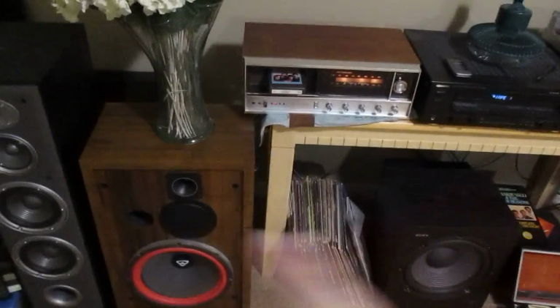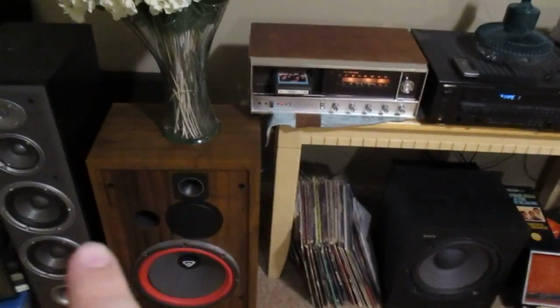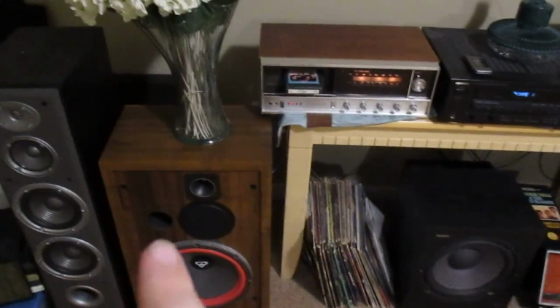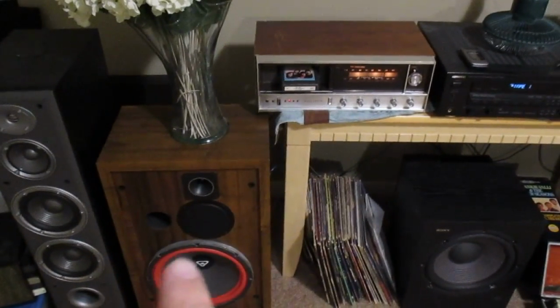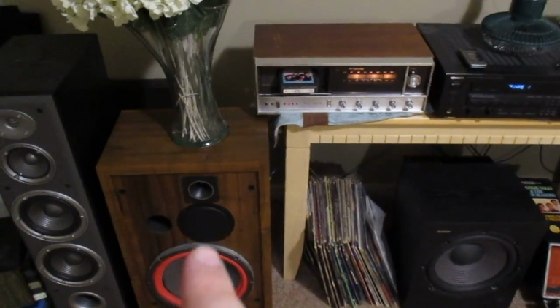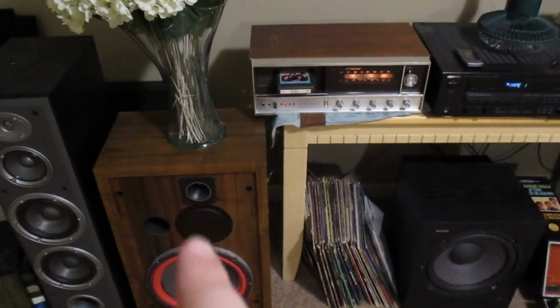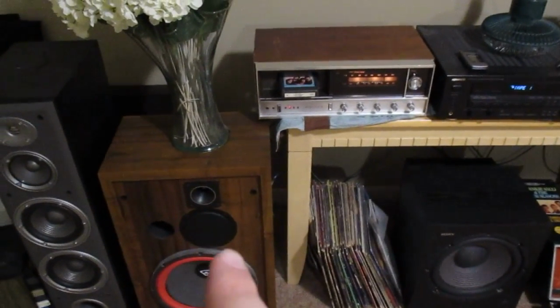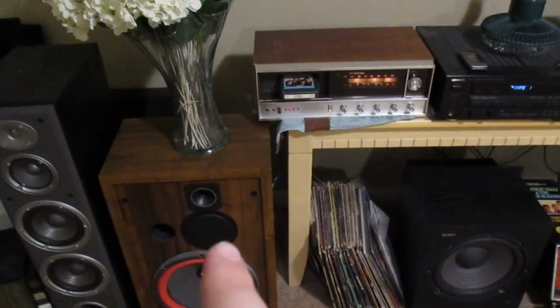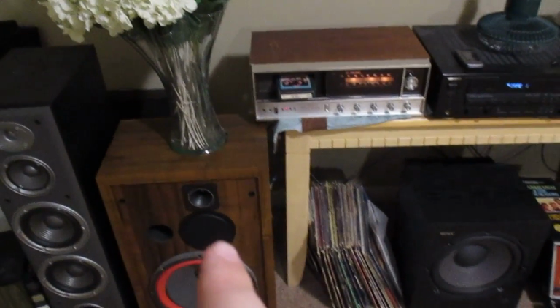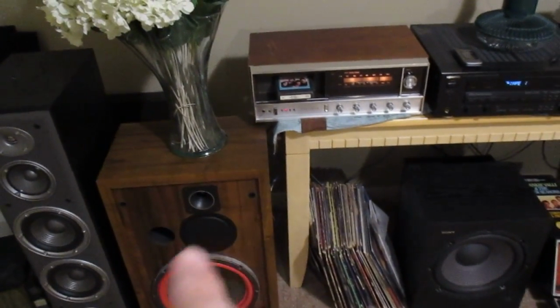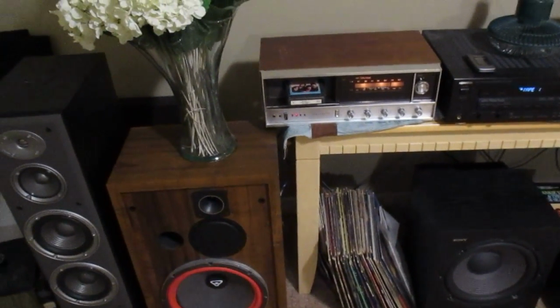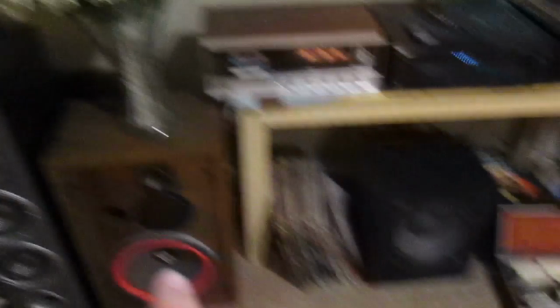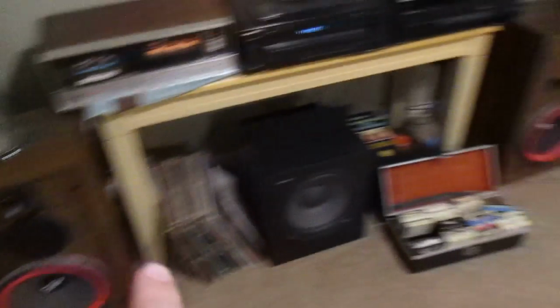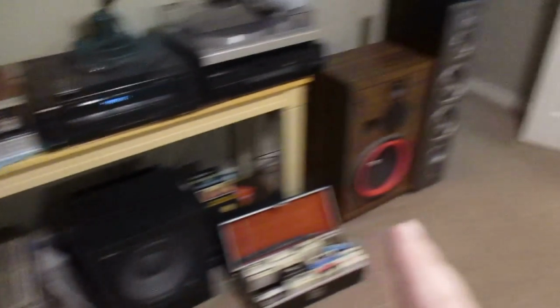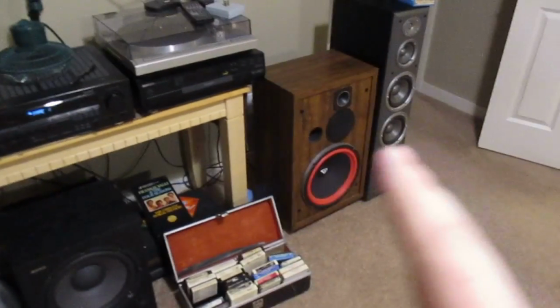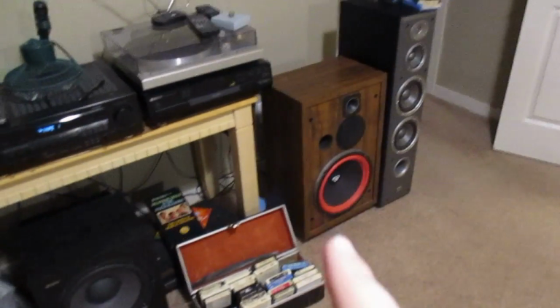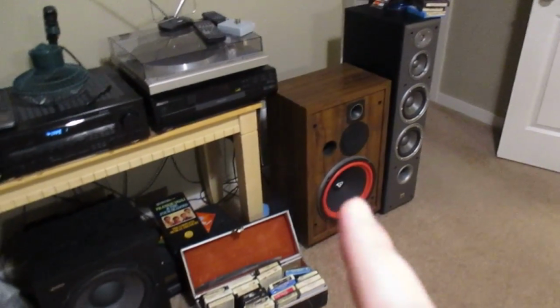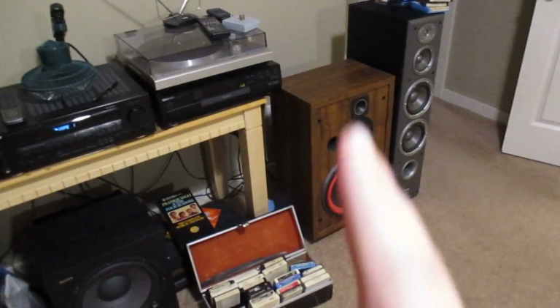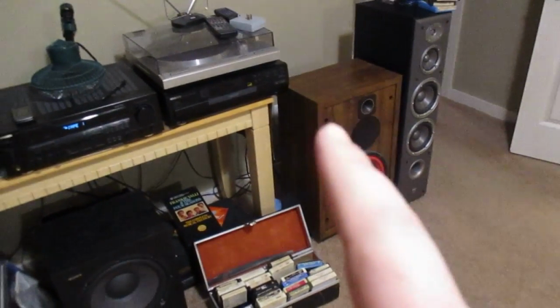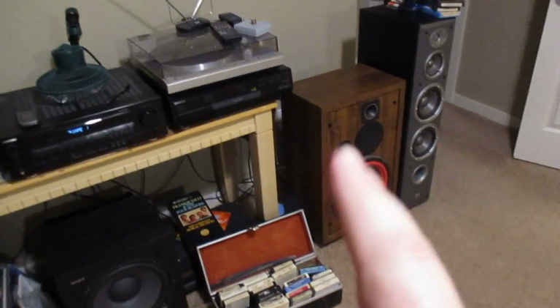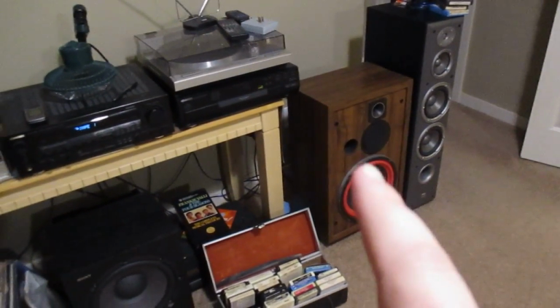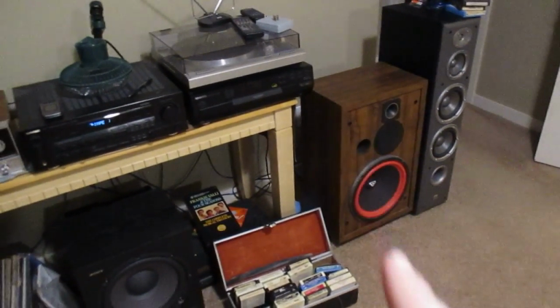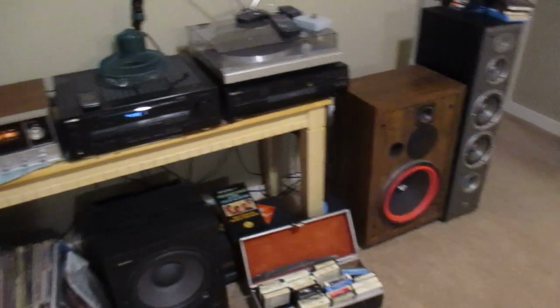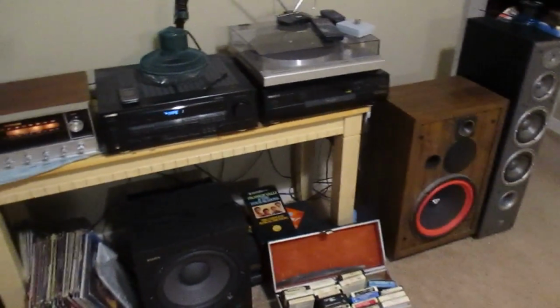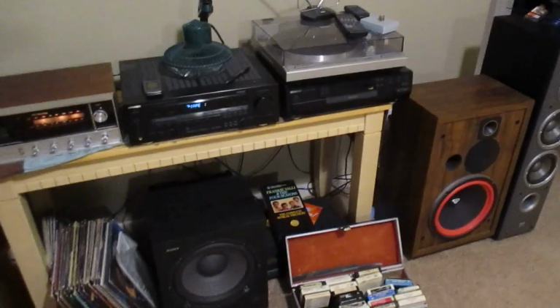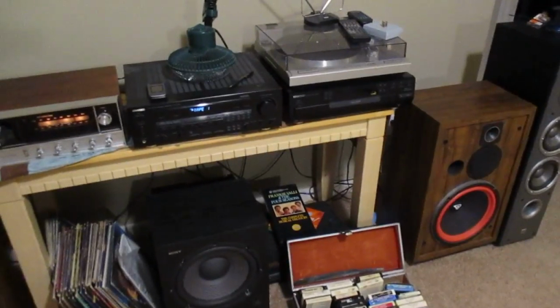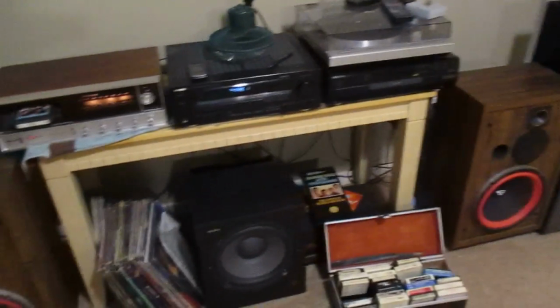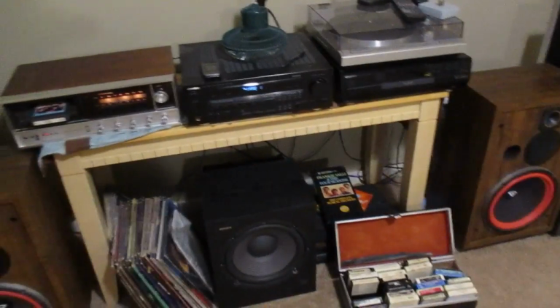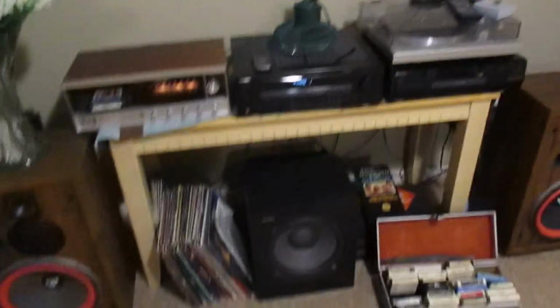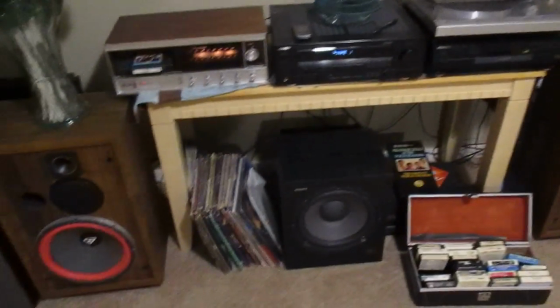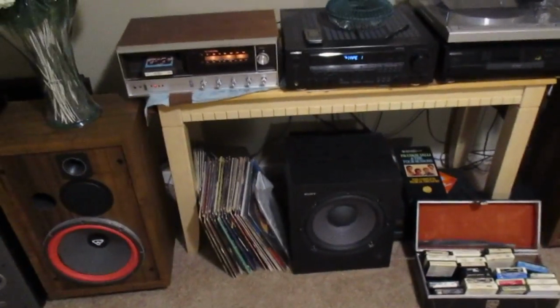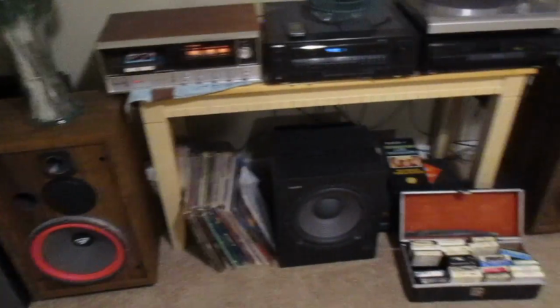I got these speakers from my grandfather. He bought them new at Best Buy in 1983. I had to re-foam them — the foam was just gone on them. These were expensive back in the 80s. They're all original; just the foam has been replaced on them.